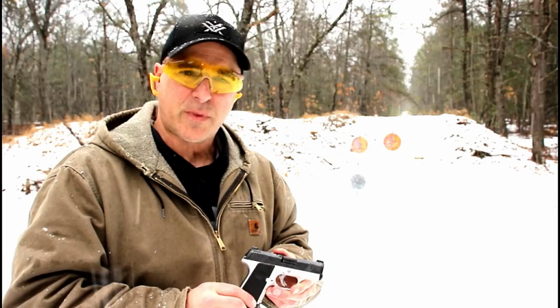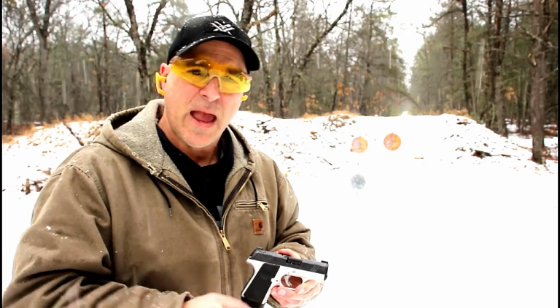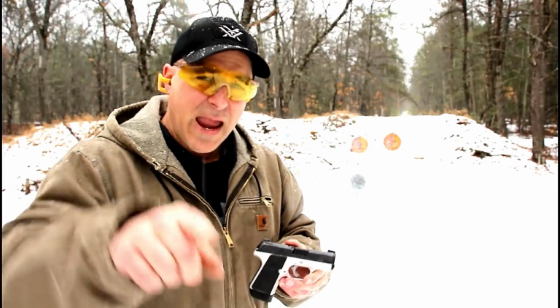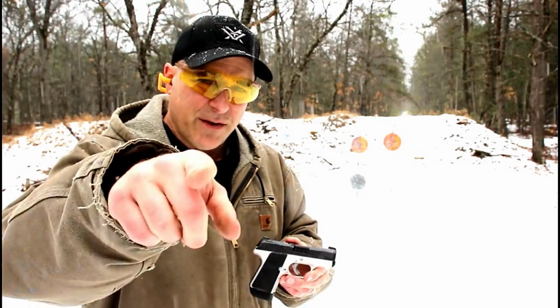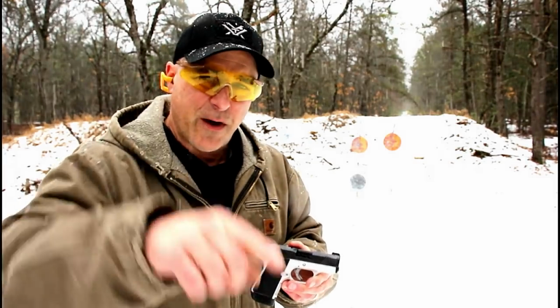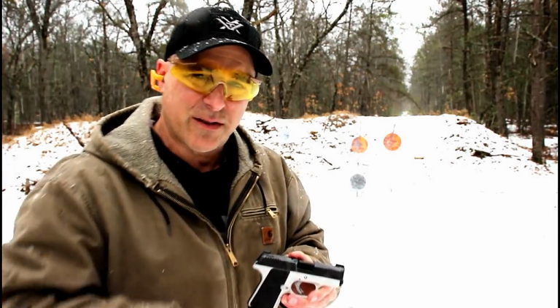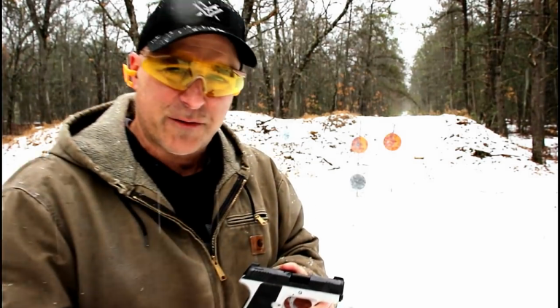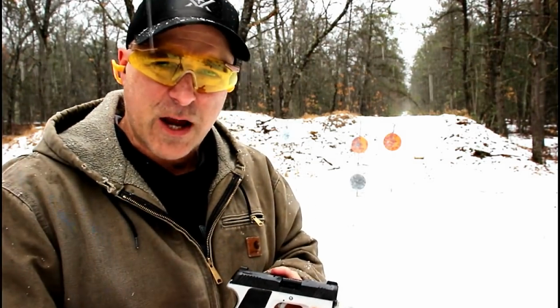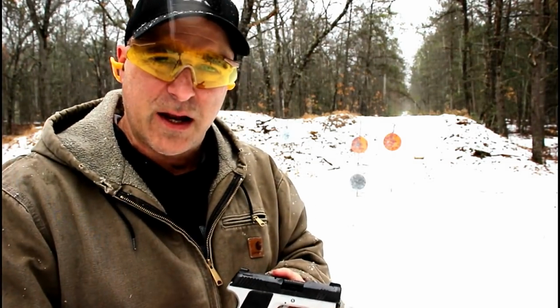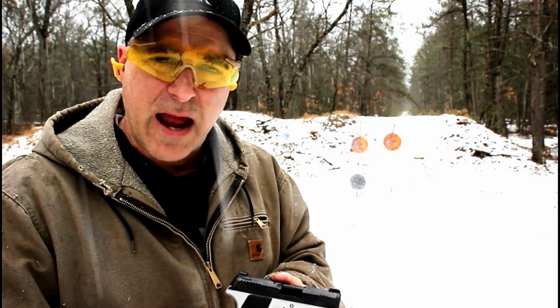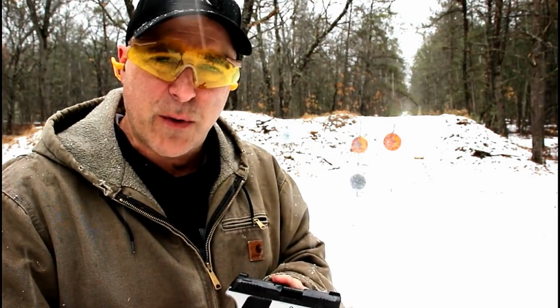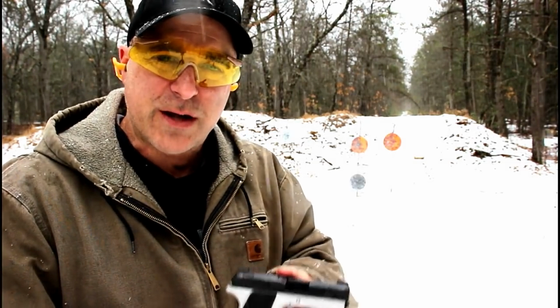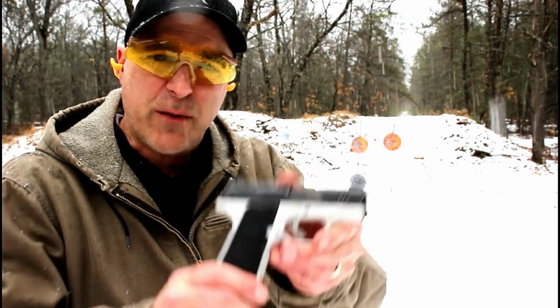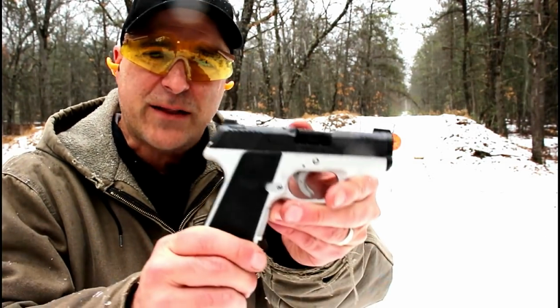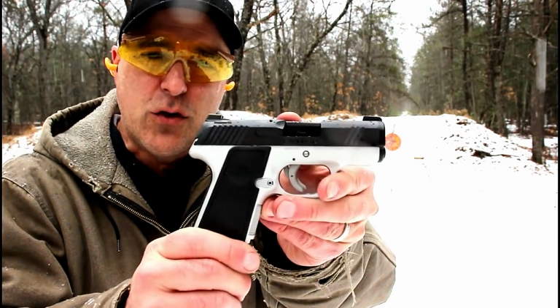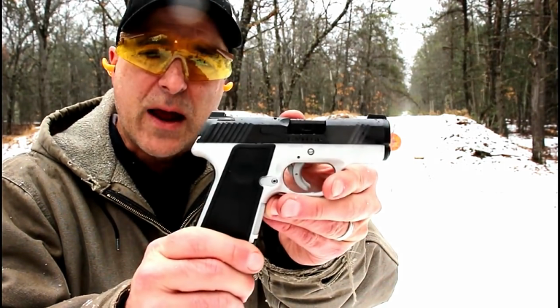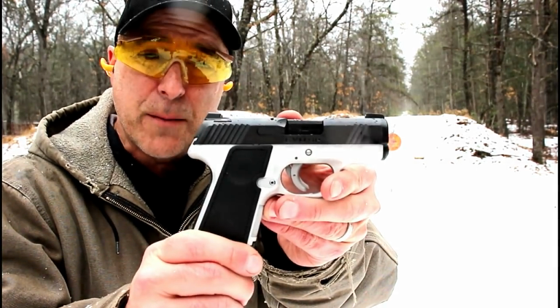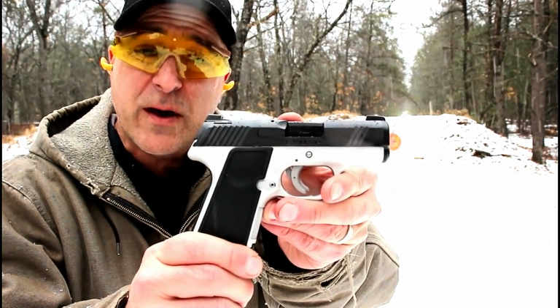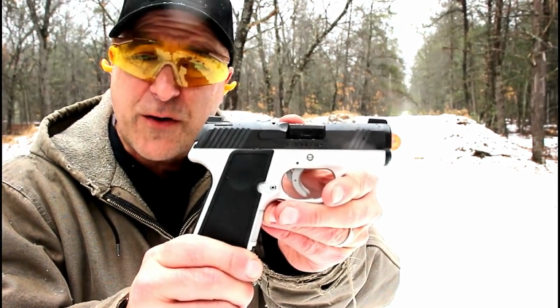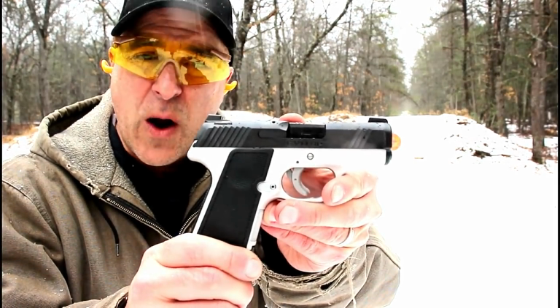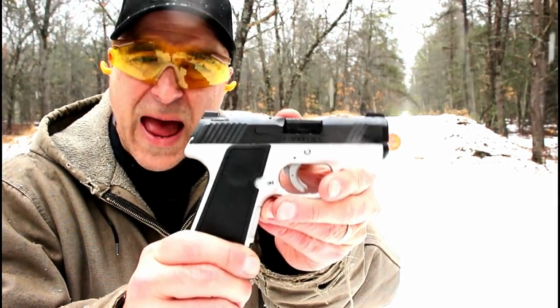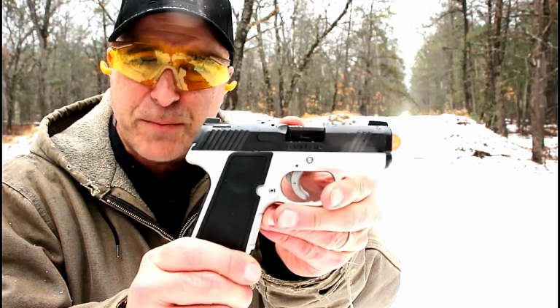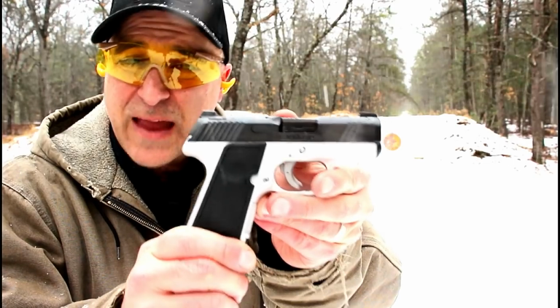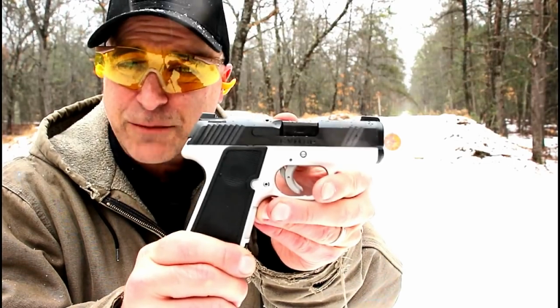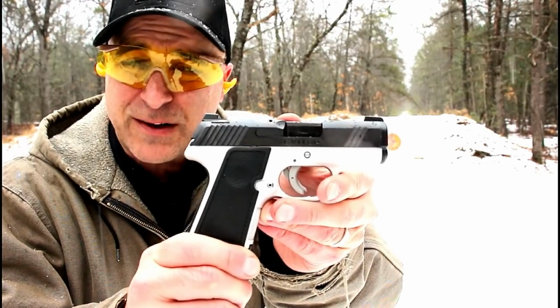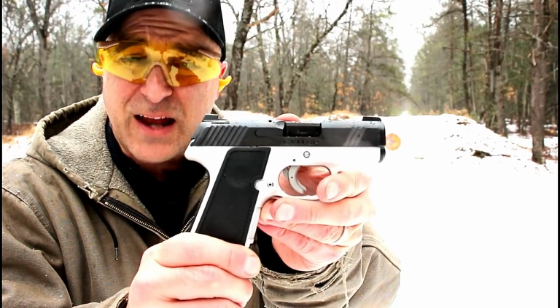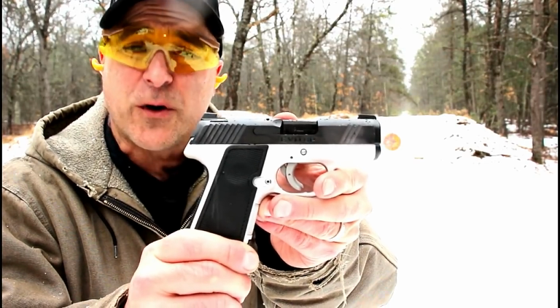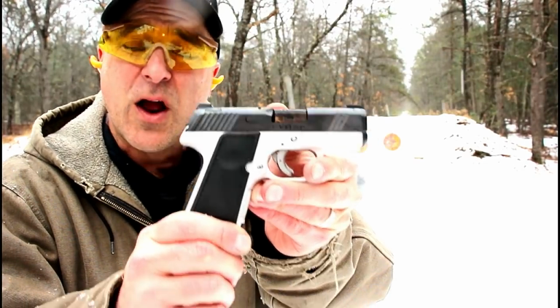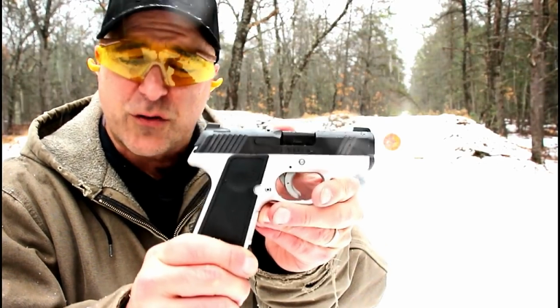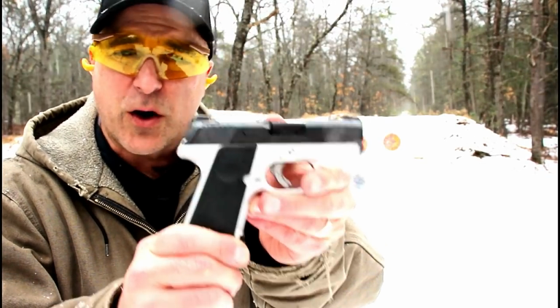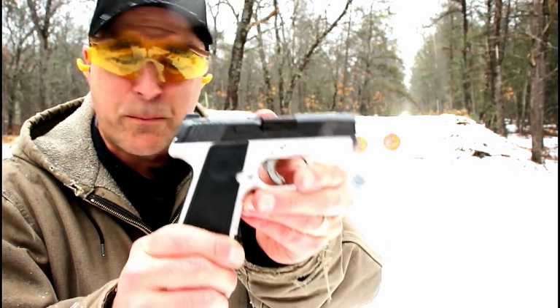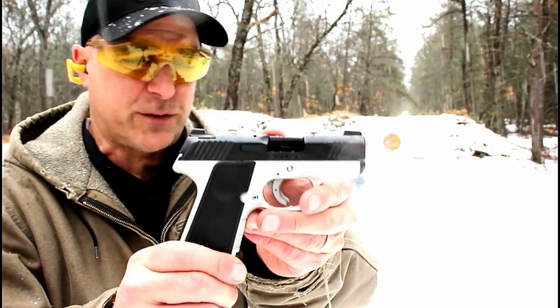Hey there friends, thanks for checking in. At the range now, we've got the new Kimber Evo SP. The SP stands for Stryker Pistol.